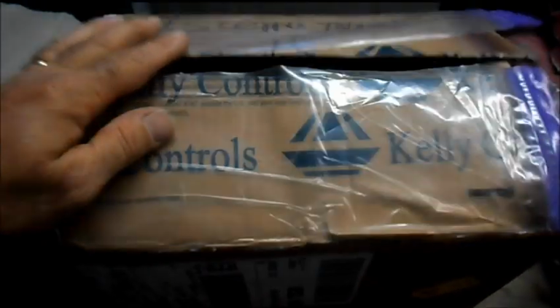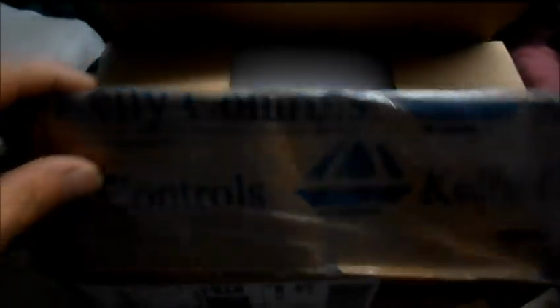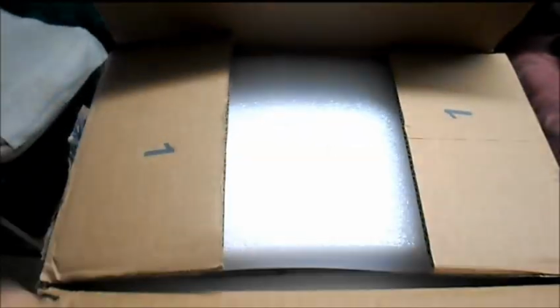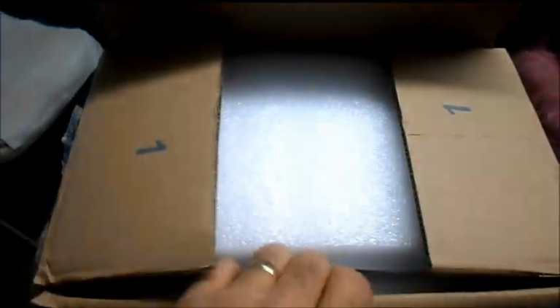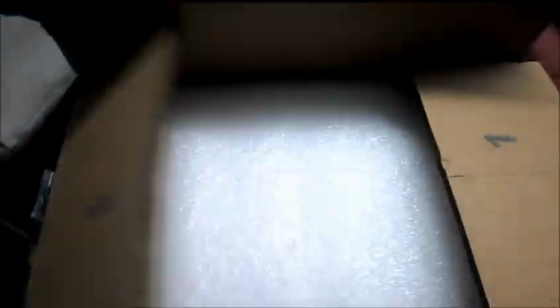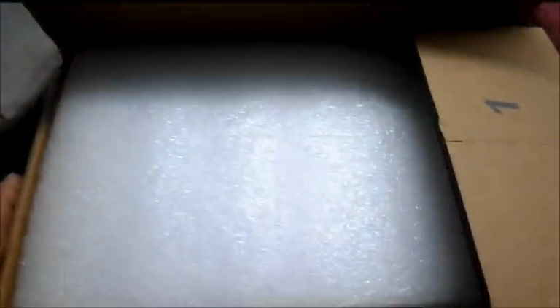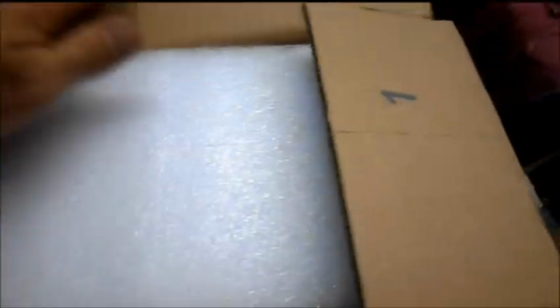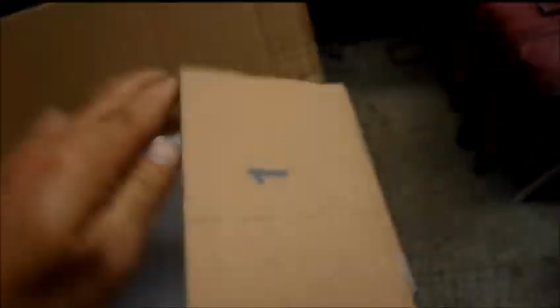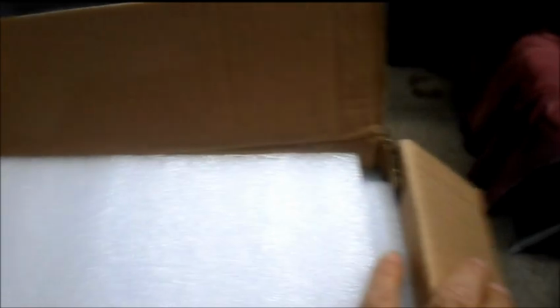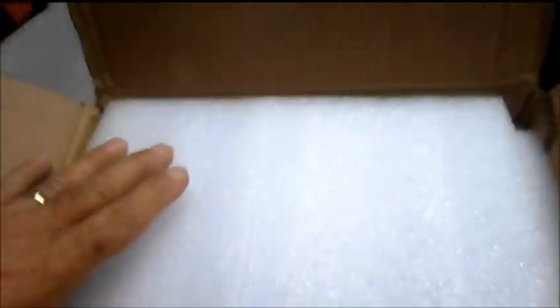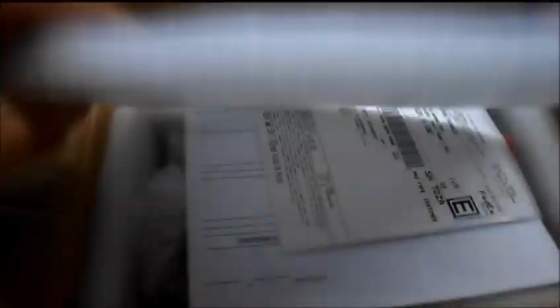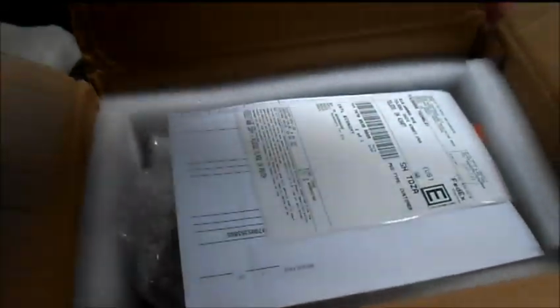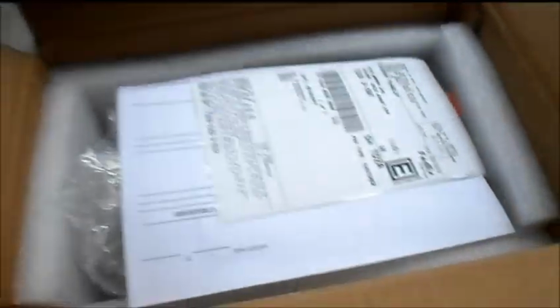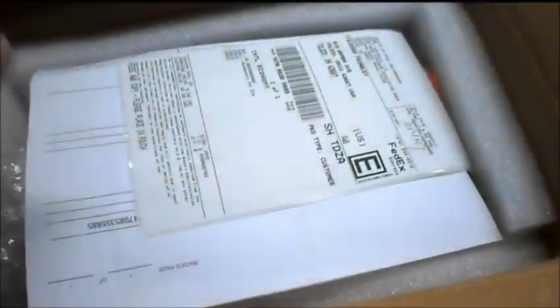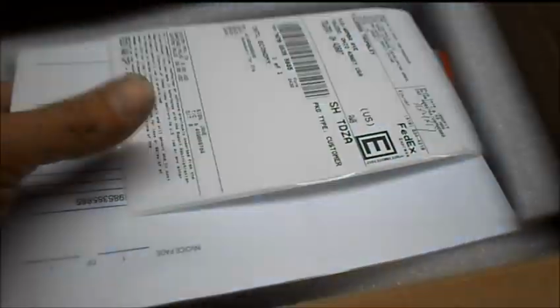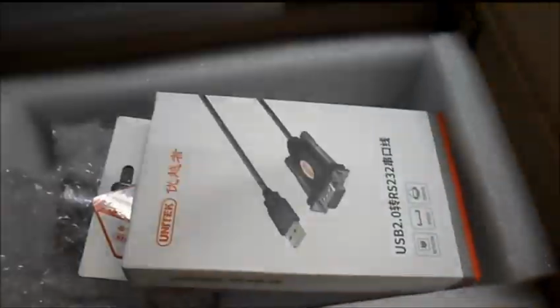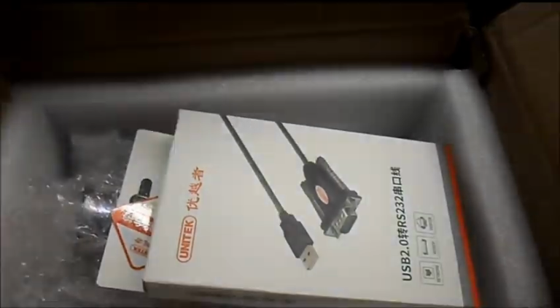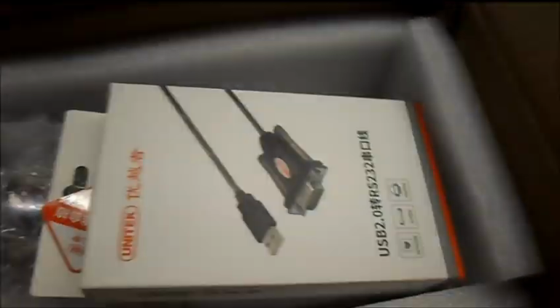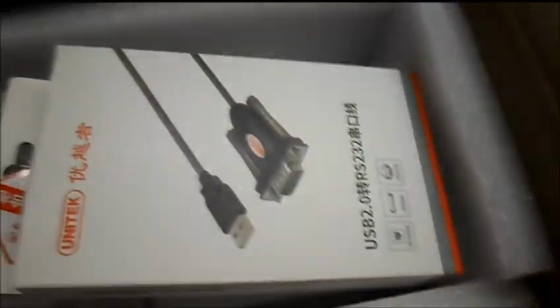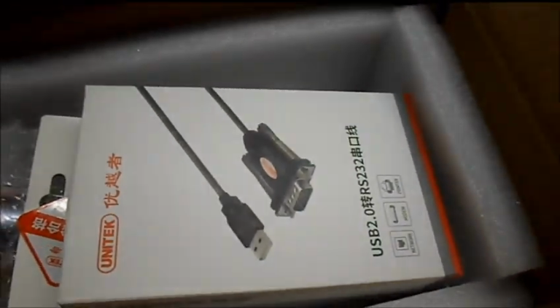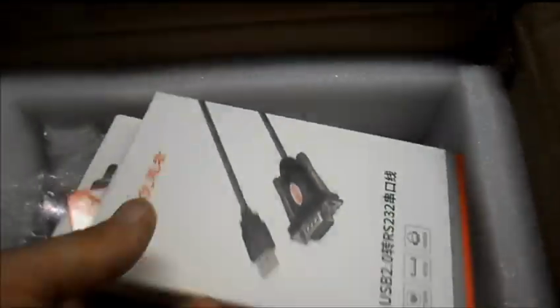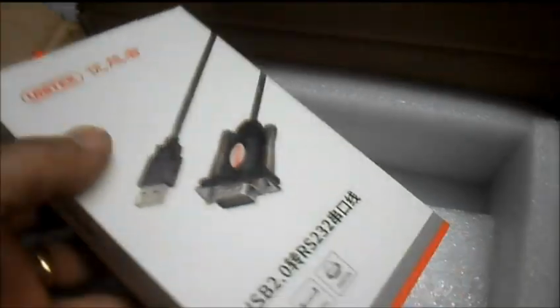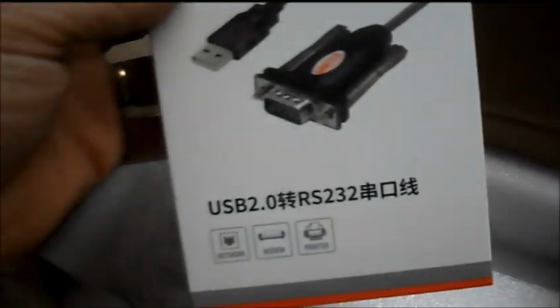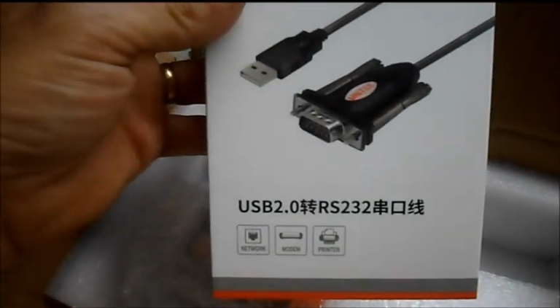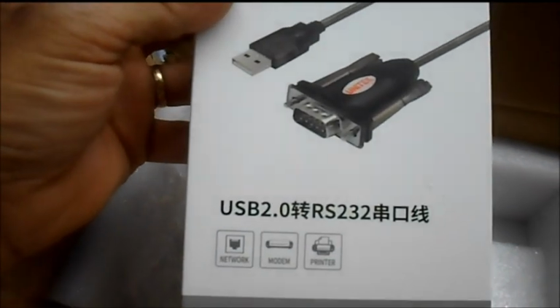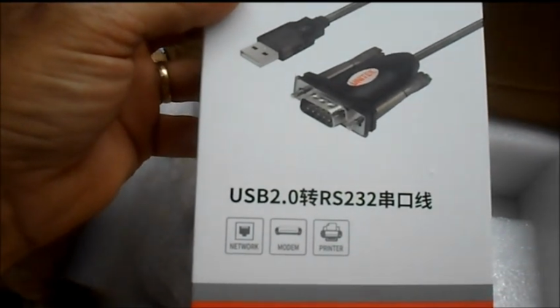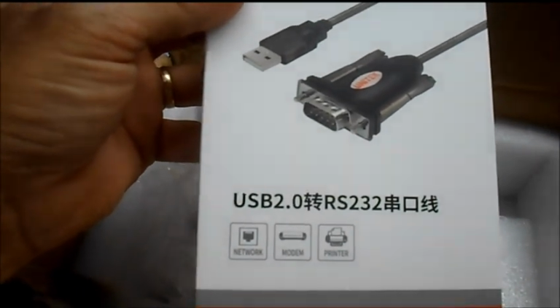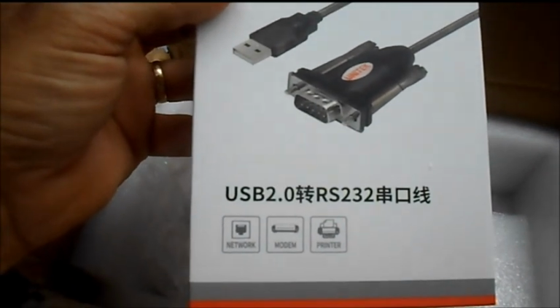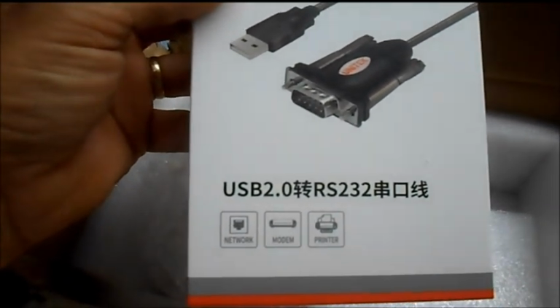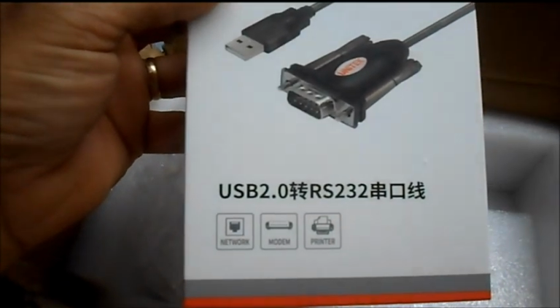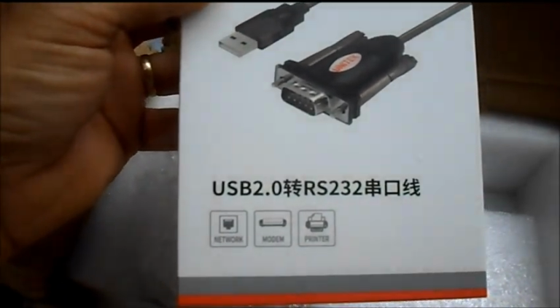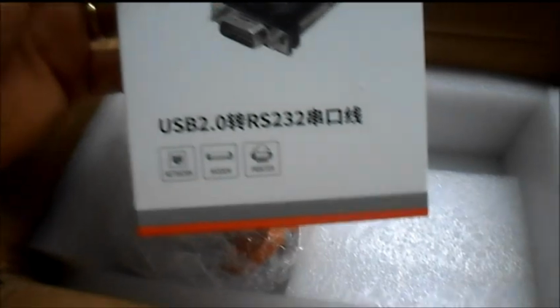We got our package from Kelly Control, boxed up real nice. Got our USB to RS-232 converter.